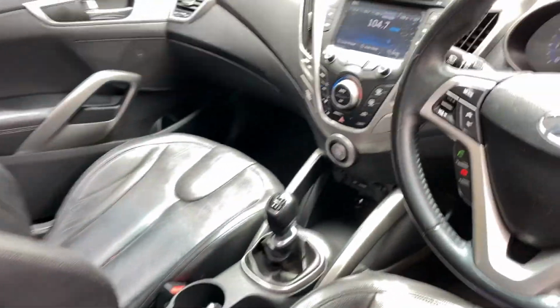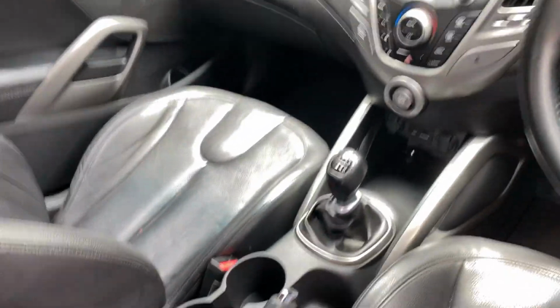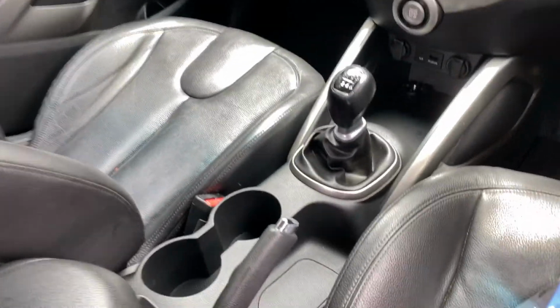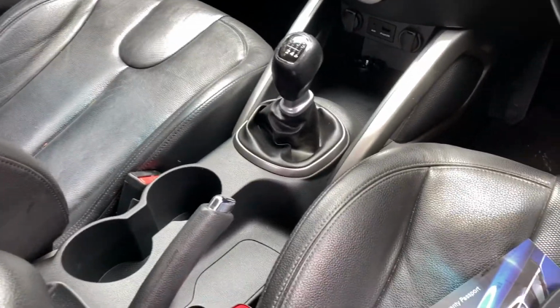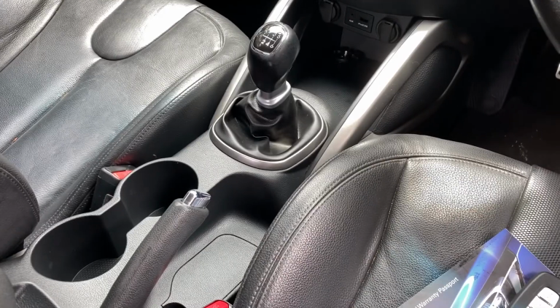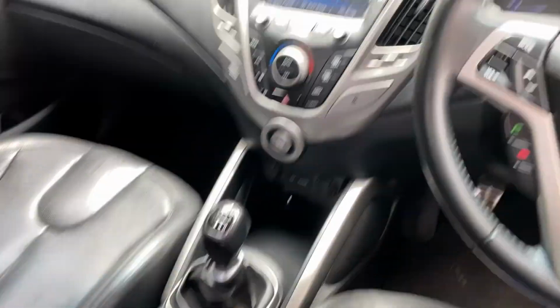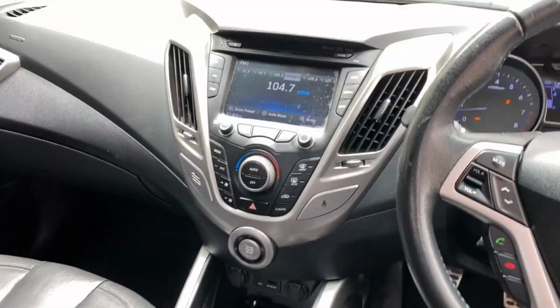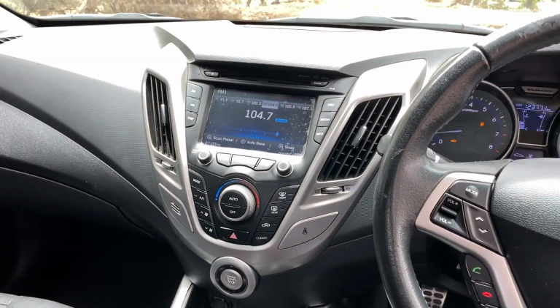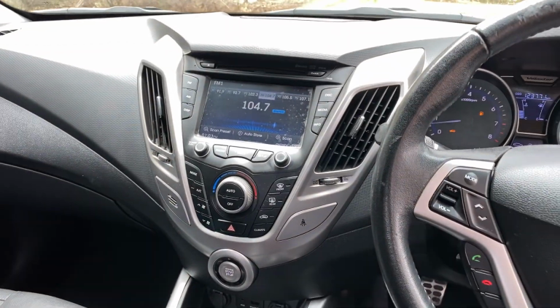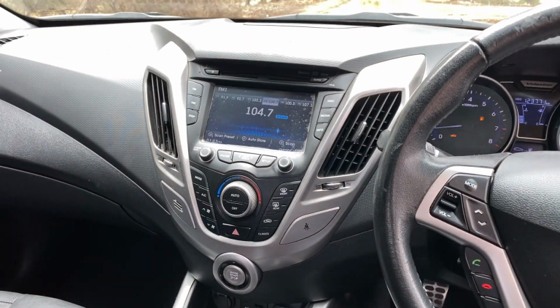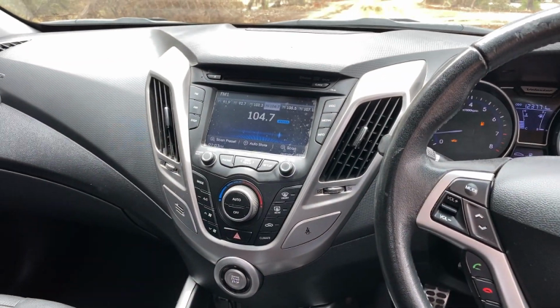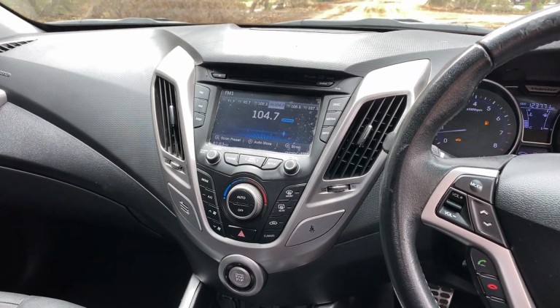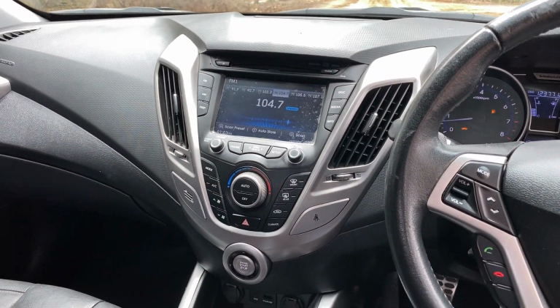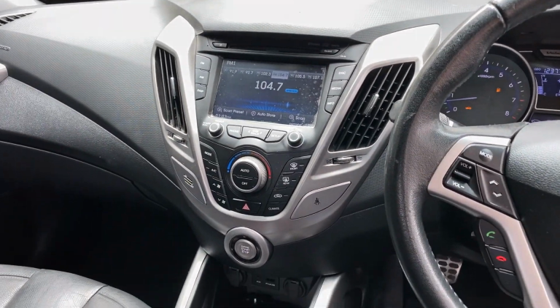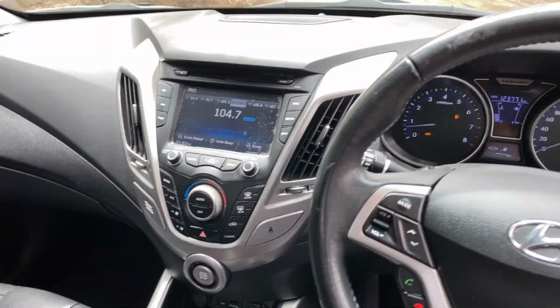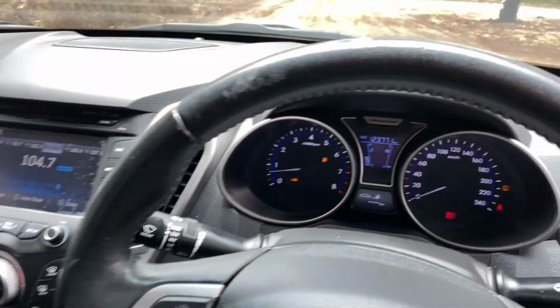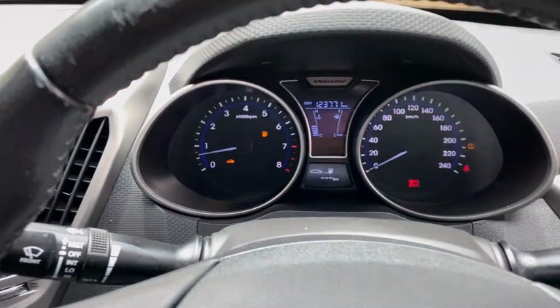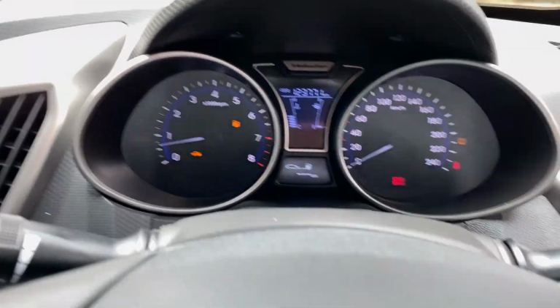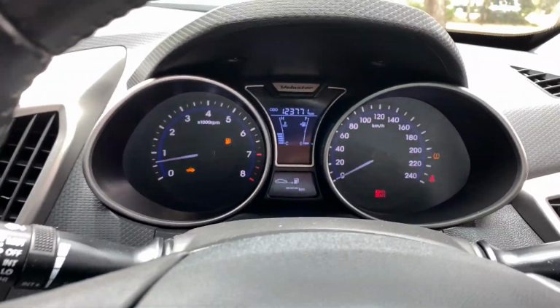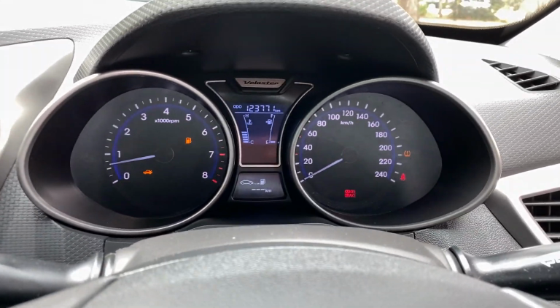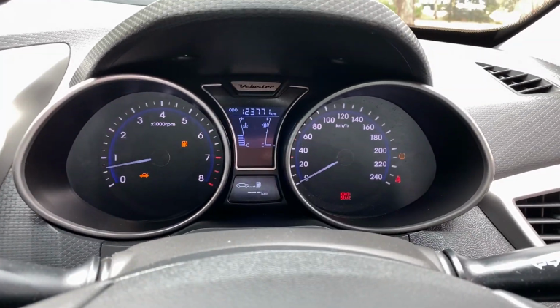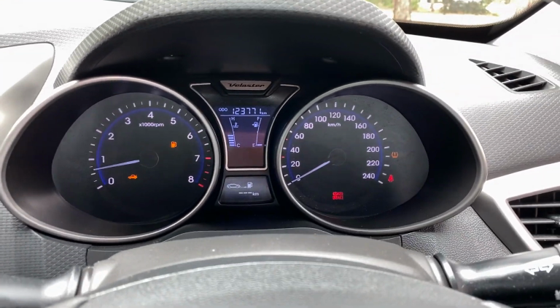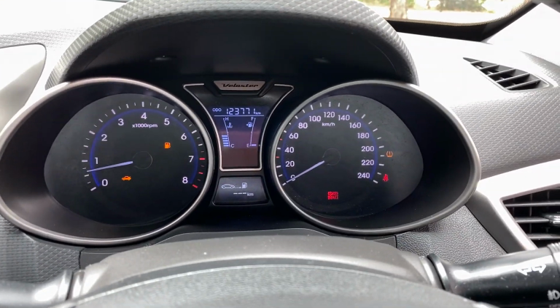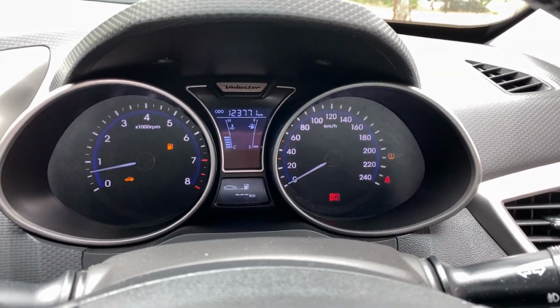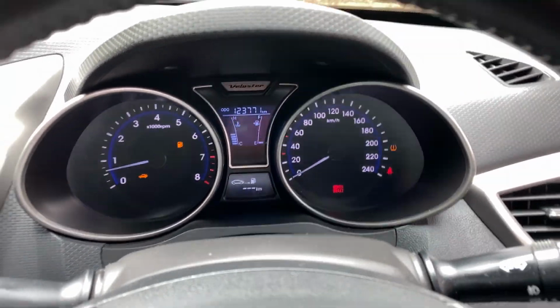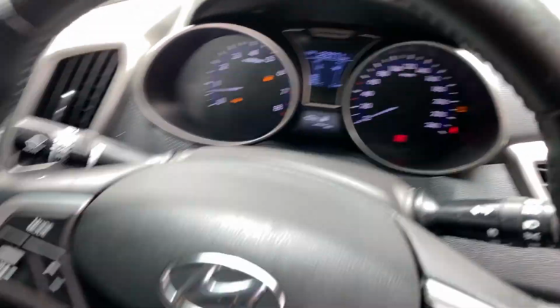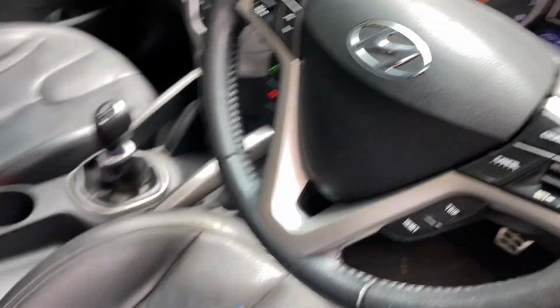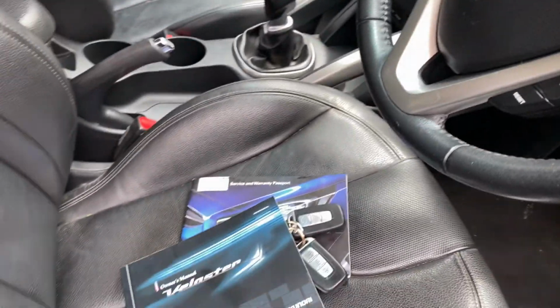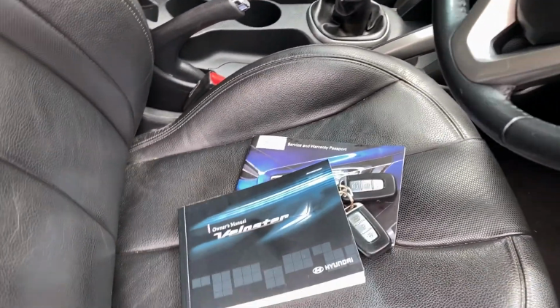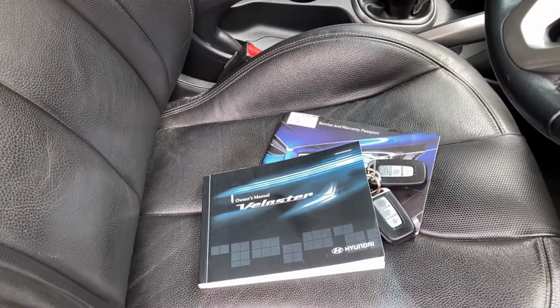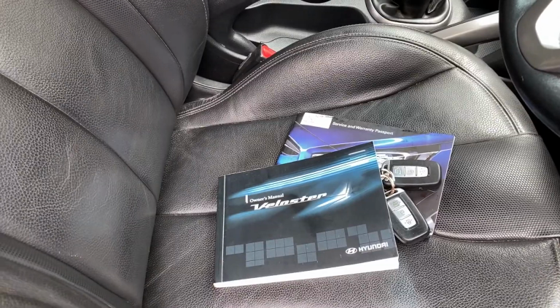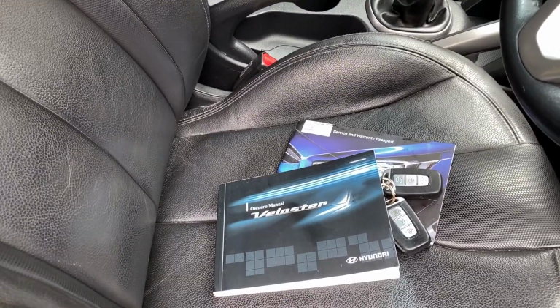Comes with a fully manual transmission, all original head unit with CD player, and a low 123,000km on the clock. Comes with a full set of keys and a full set of books.